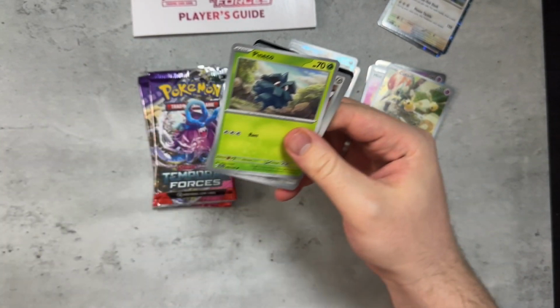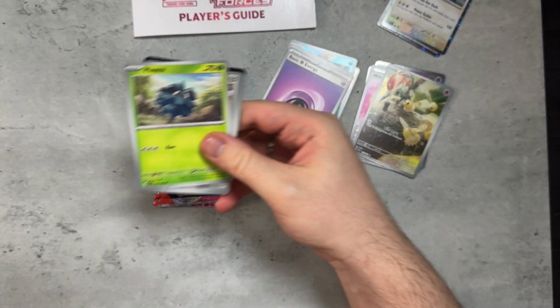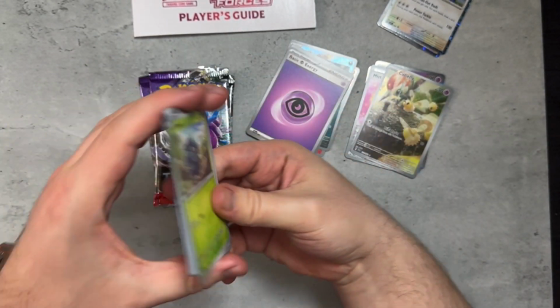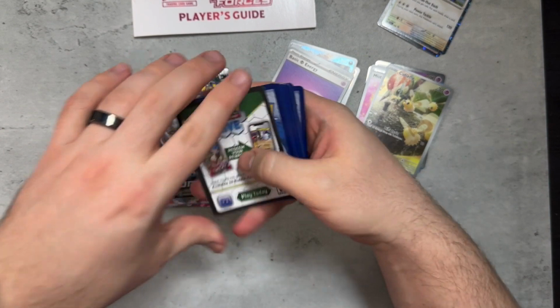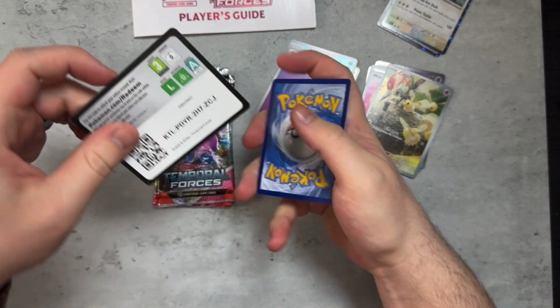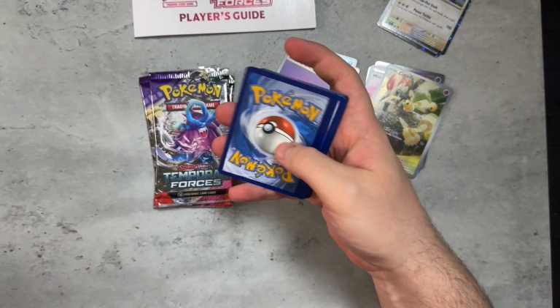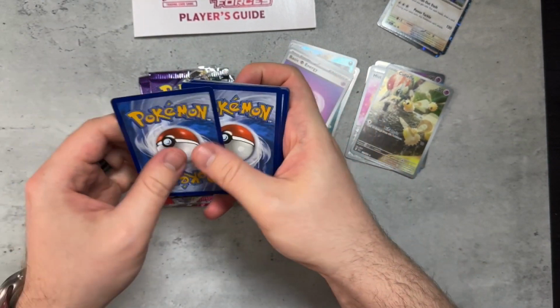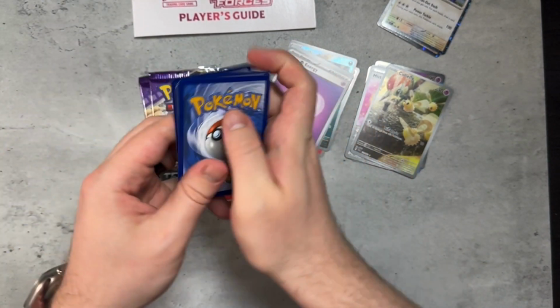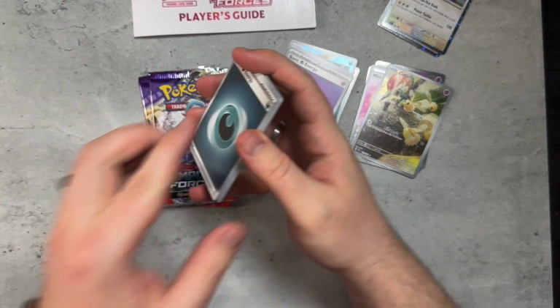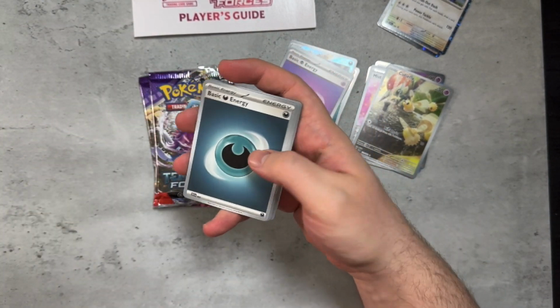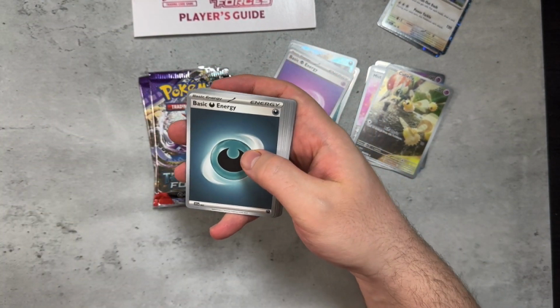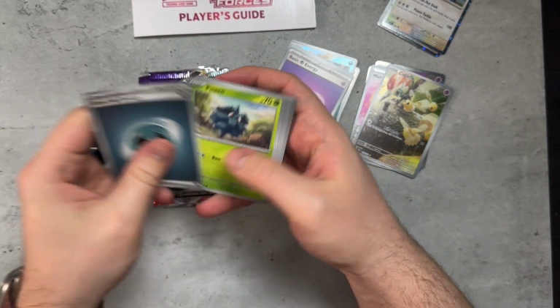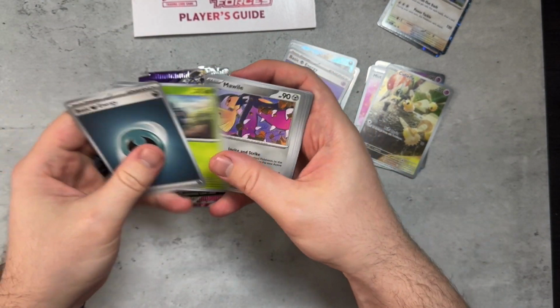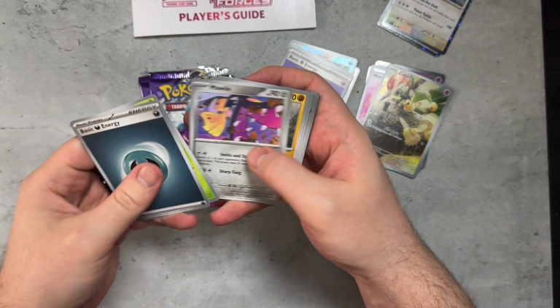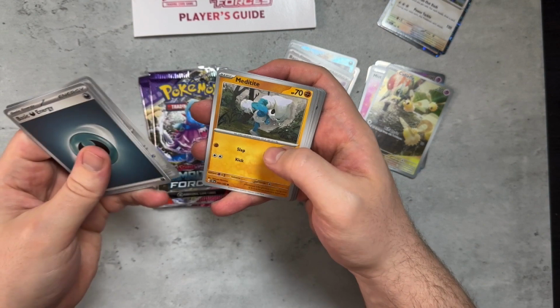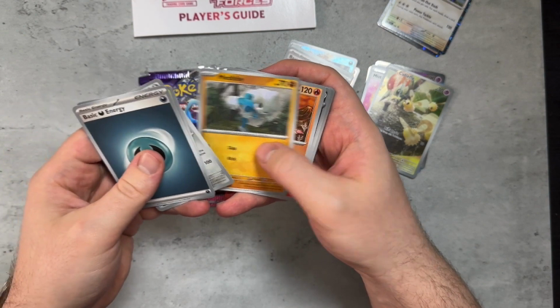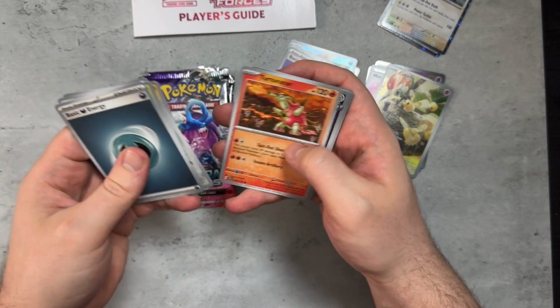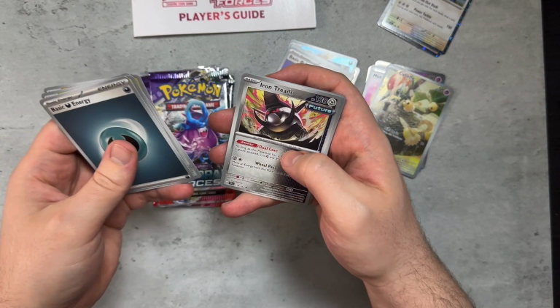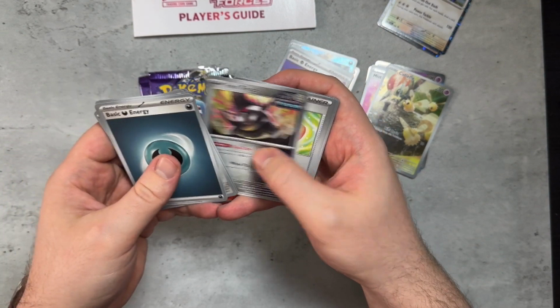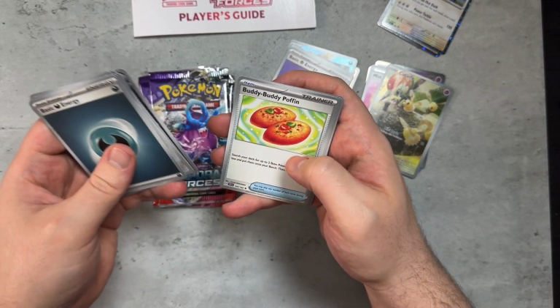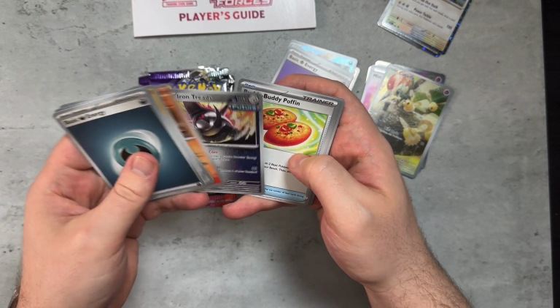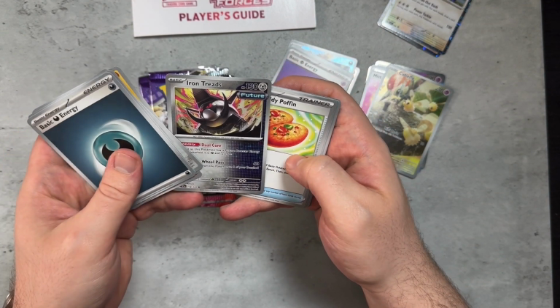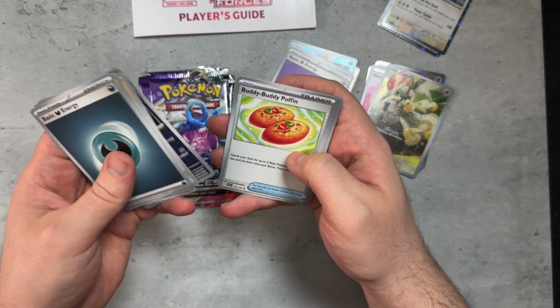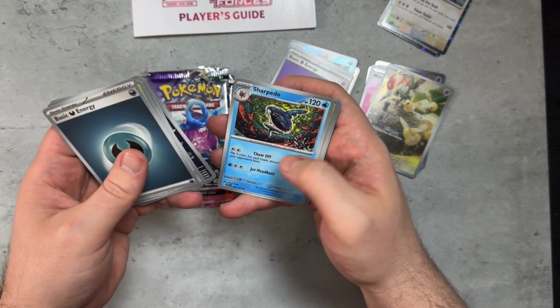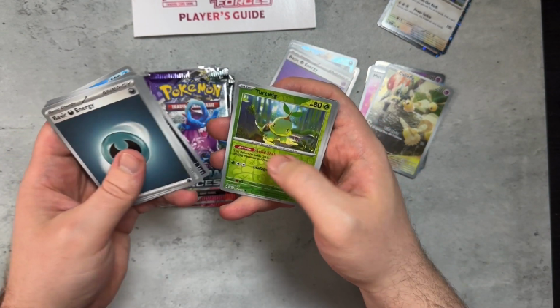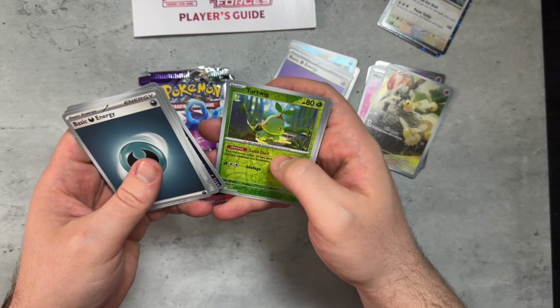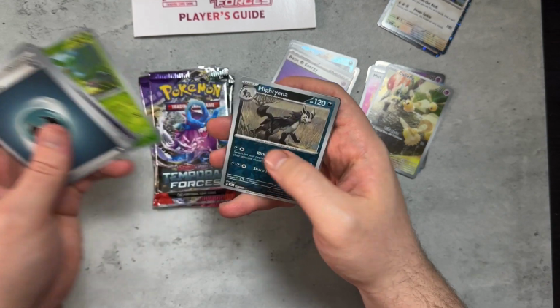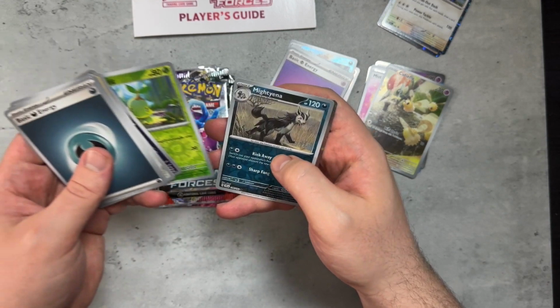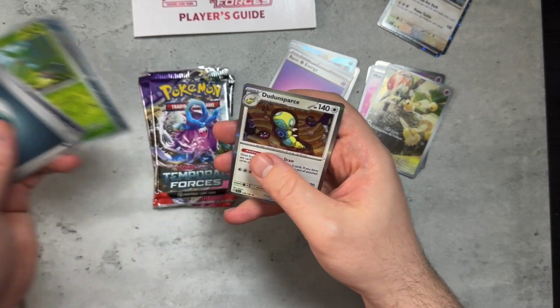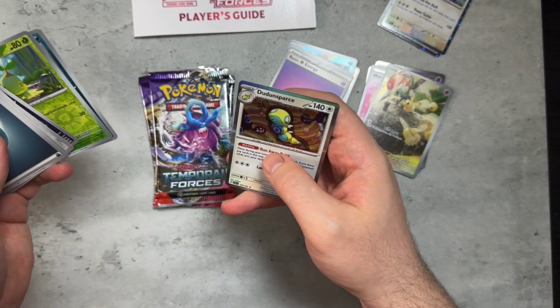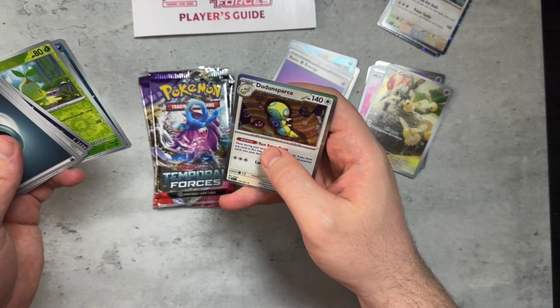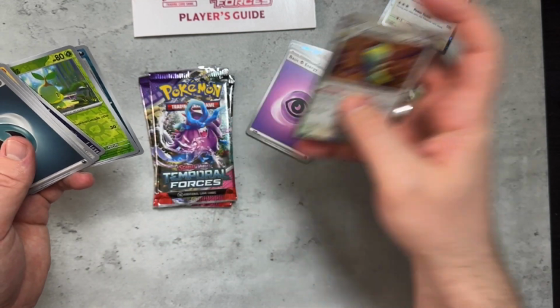Just want to pull some nice EXs from this set. Maybe I should pick up a Booster Box — we'll see how it goes. We got Mawile, Meditite, Iron Treads, Turtwig, Mighty Ana, and a Dunsparce.